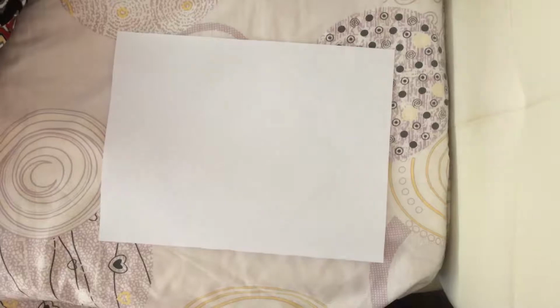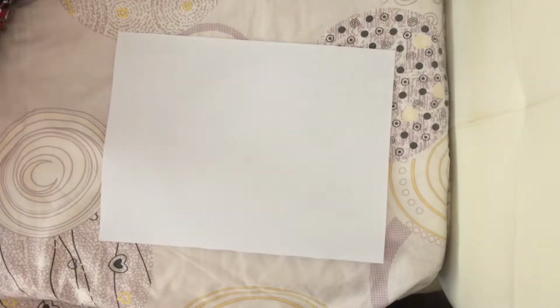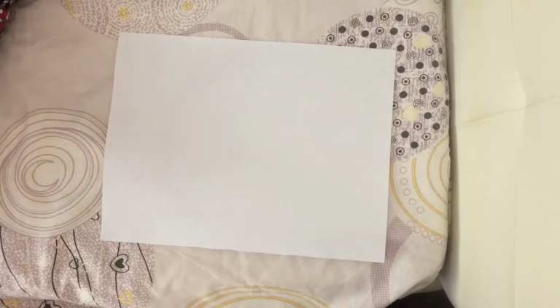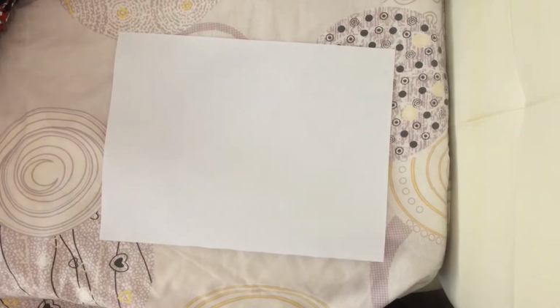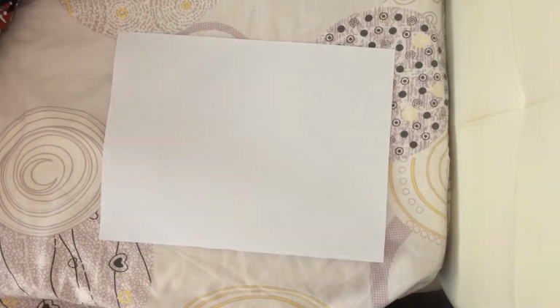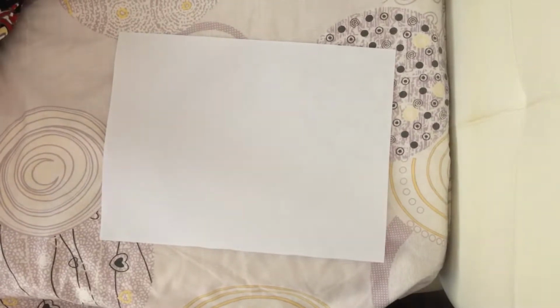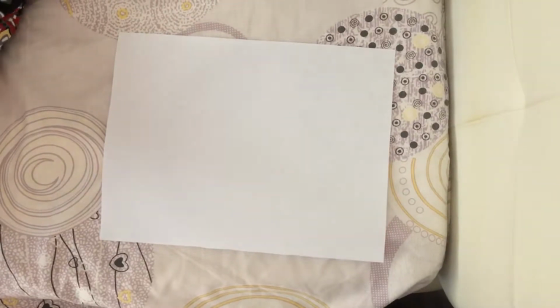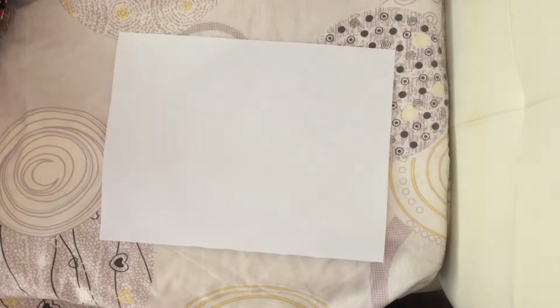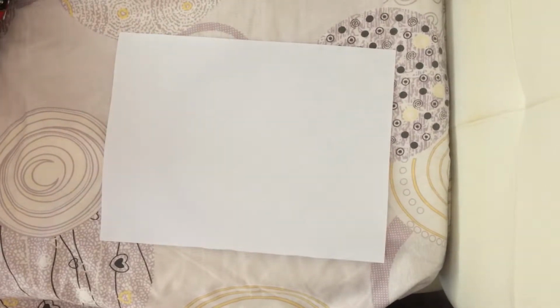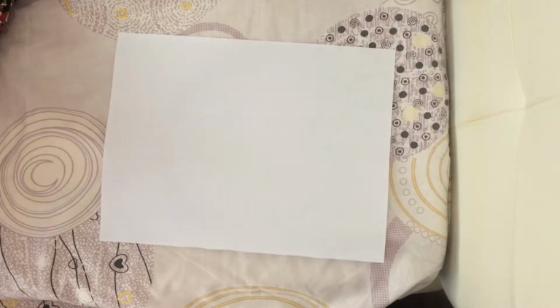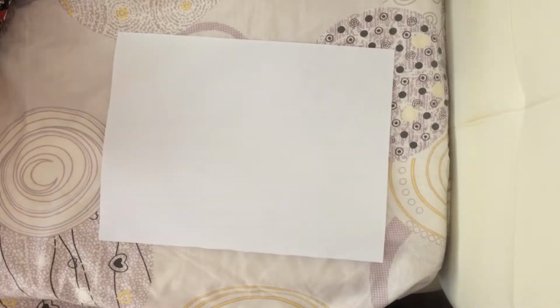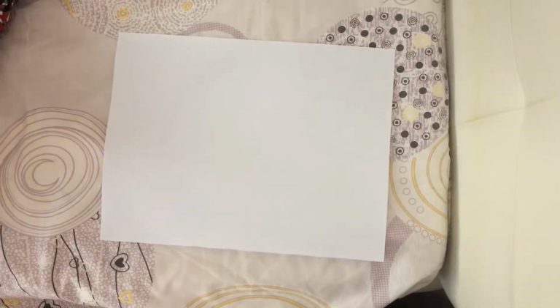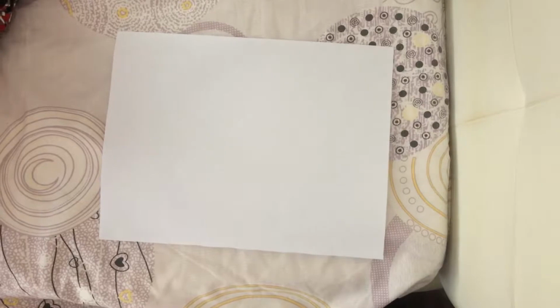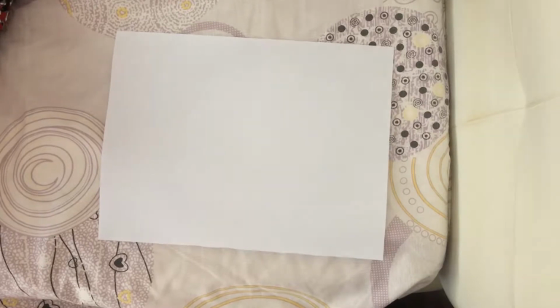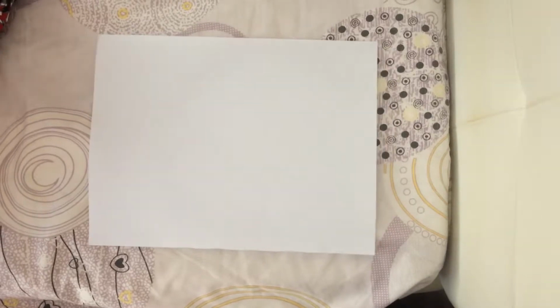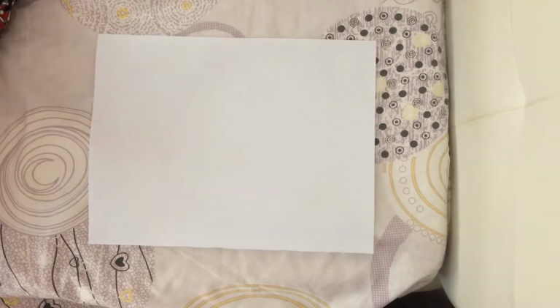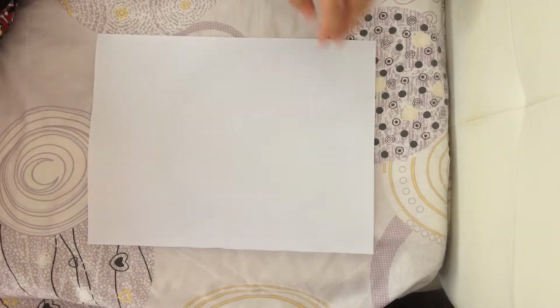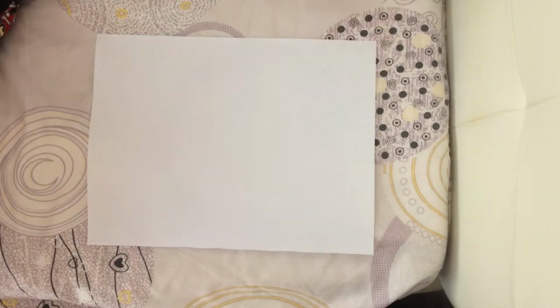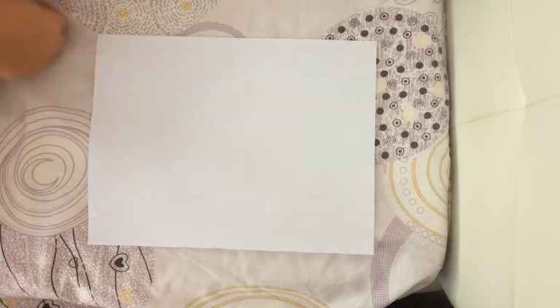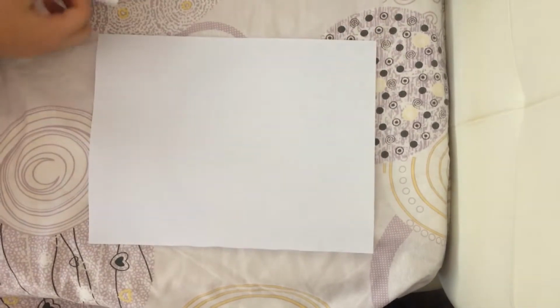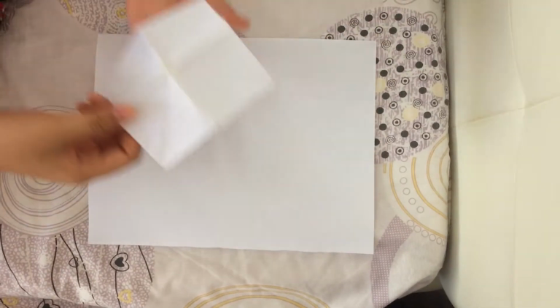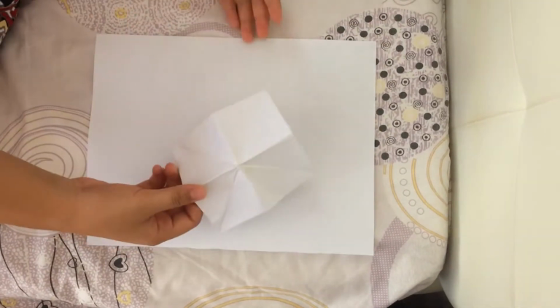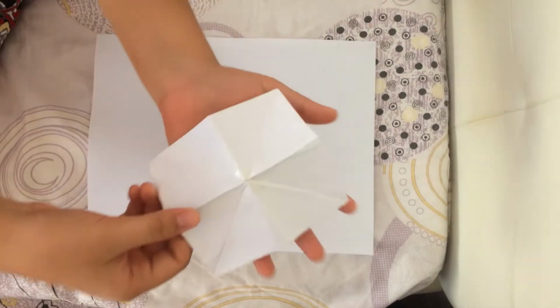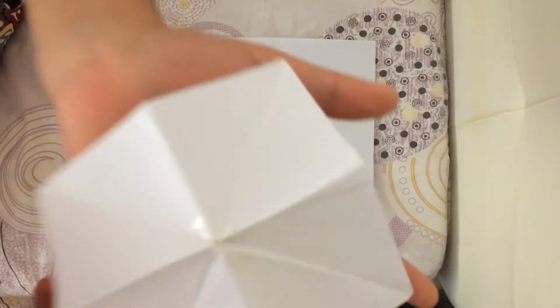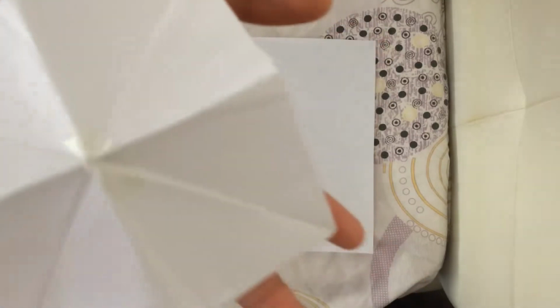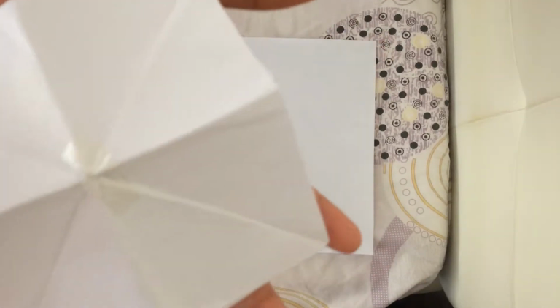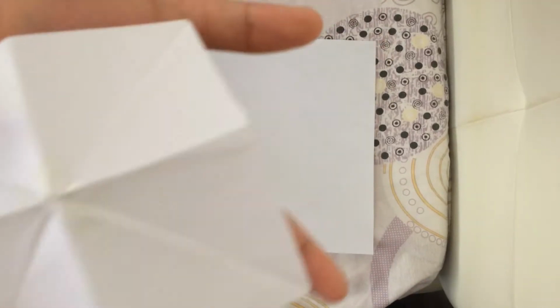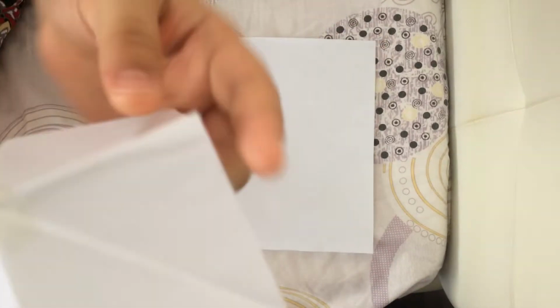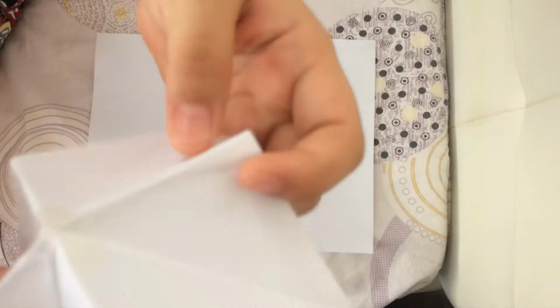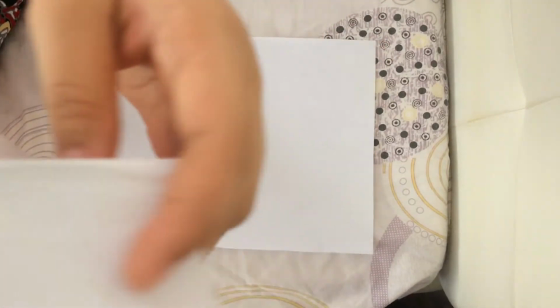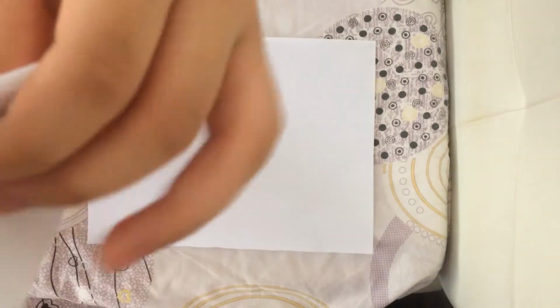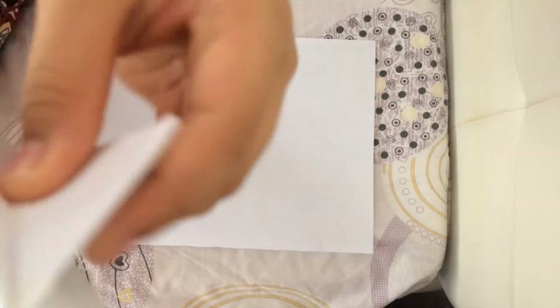Hey guys, it's Hayley and welcome back to my channel. So for this video, I'm going to do the paper reliever that relieves your boredness or something like that. It looks like this — as you can see, it has many patterns.